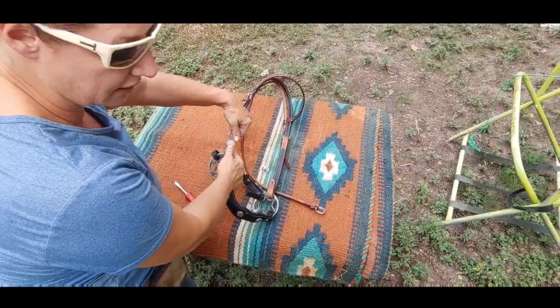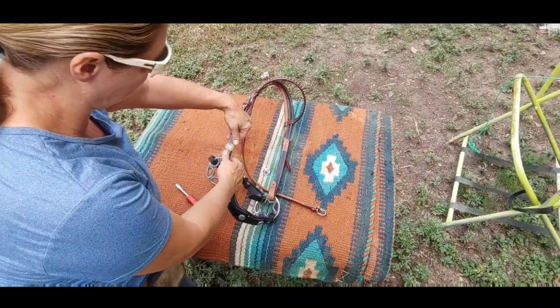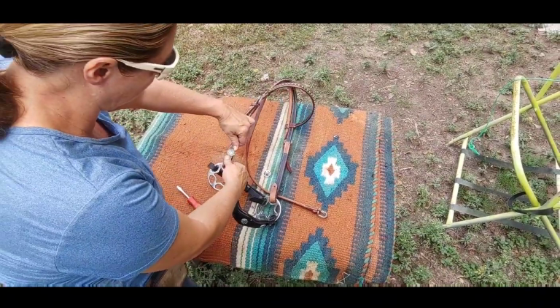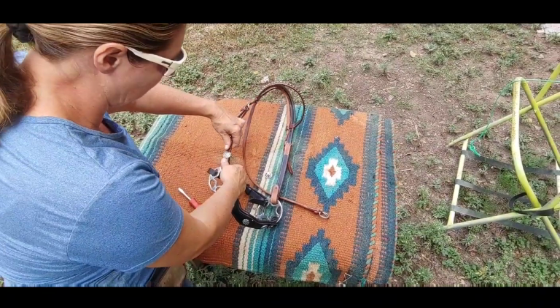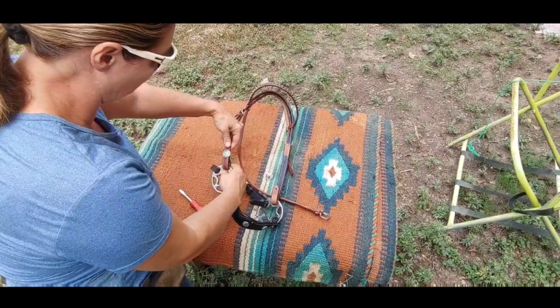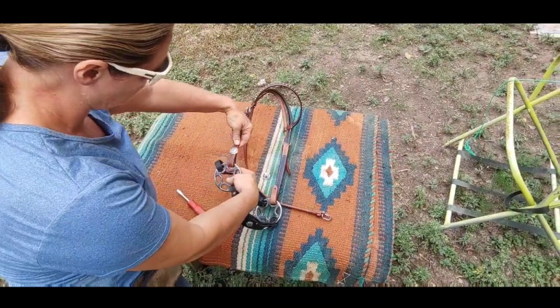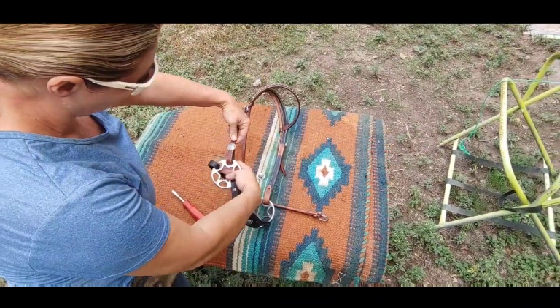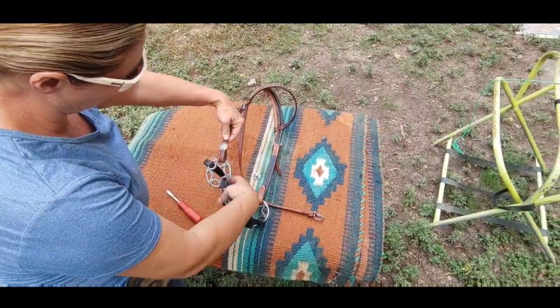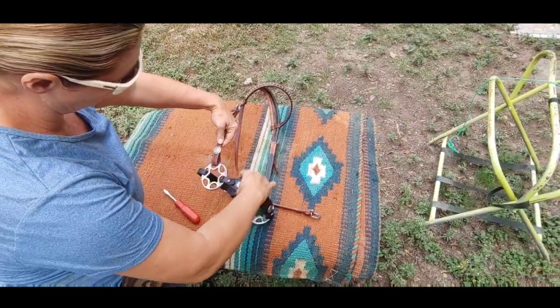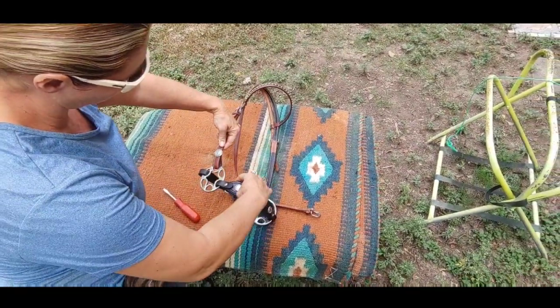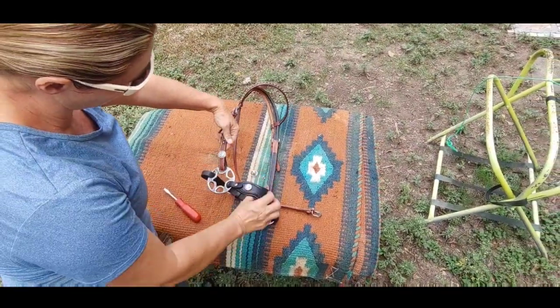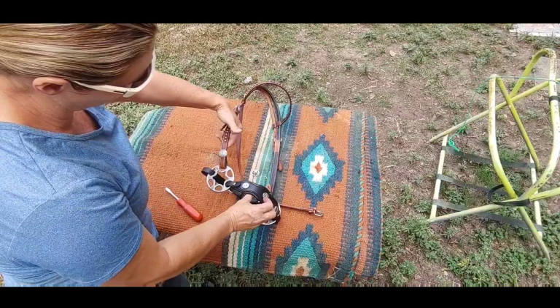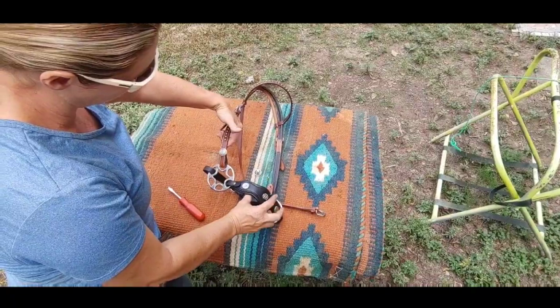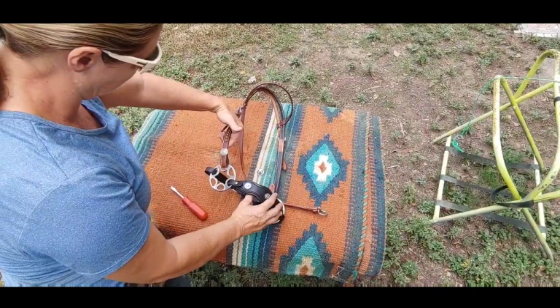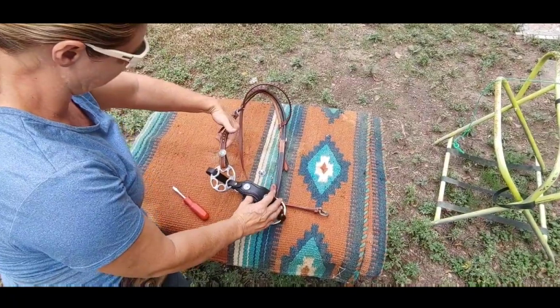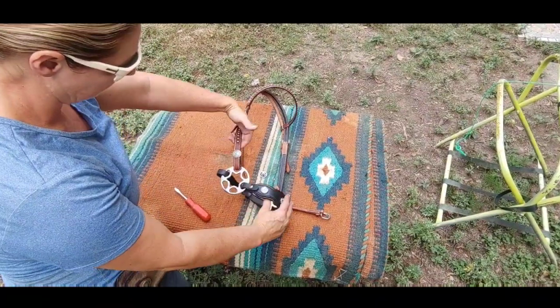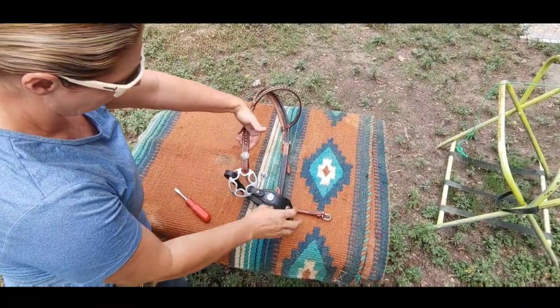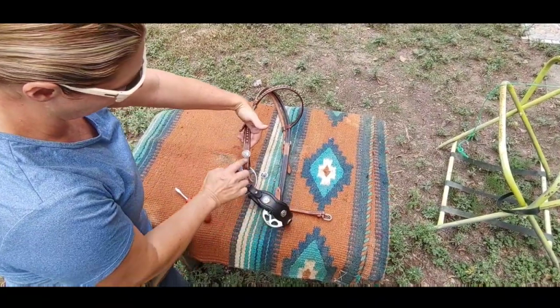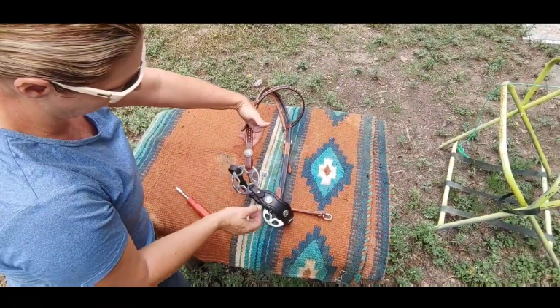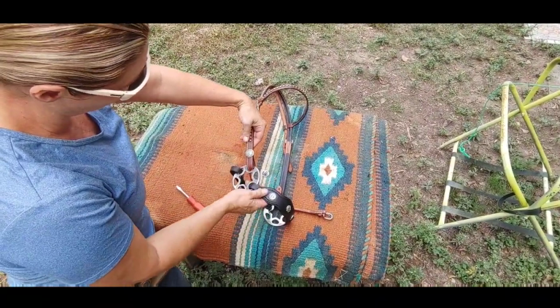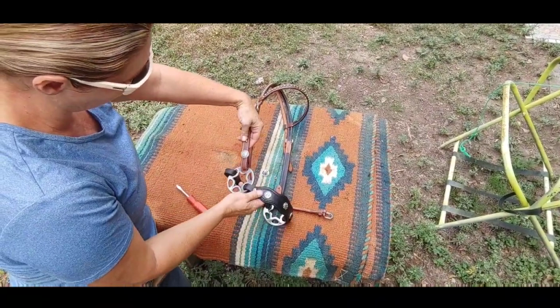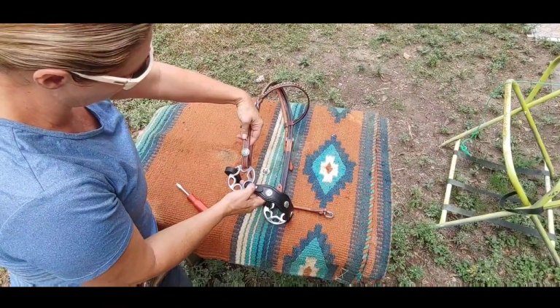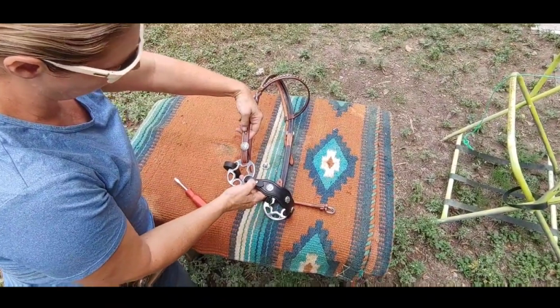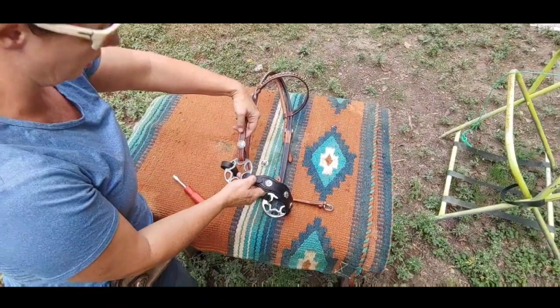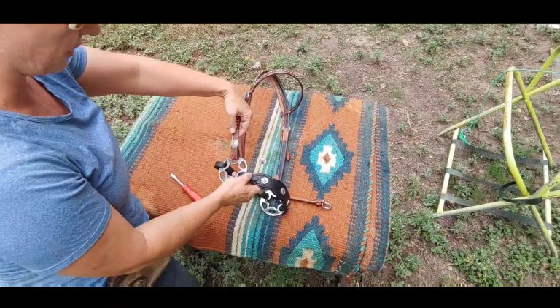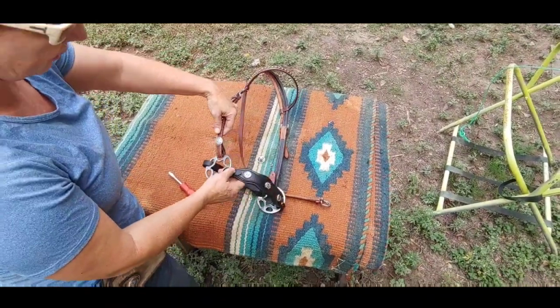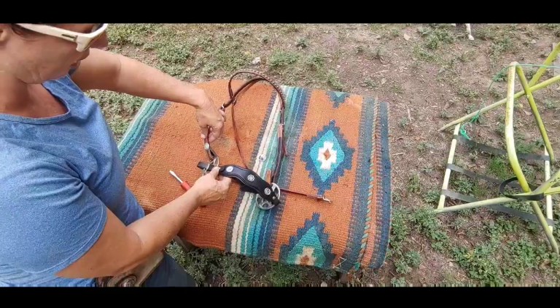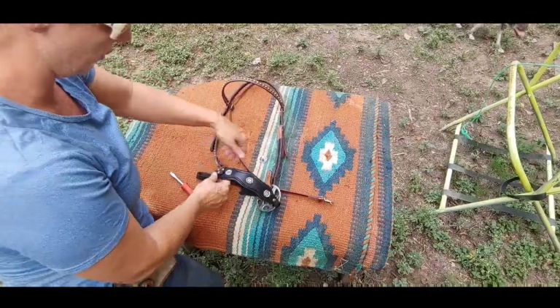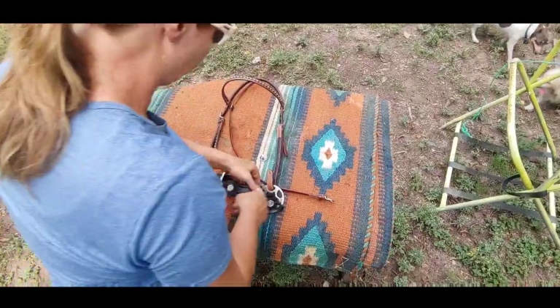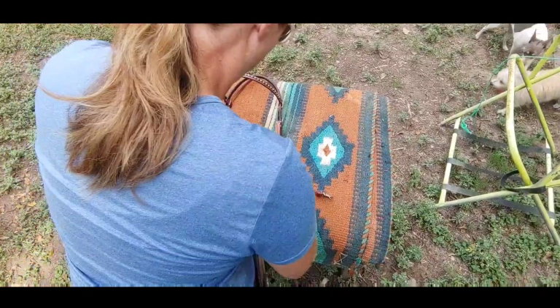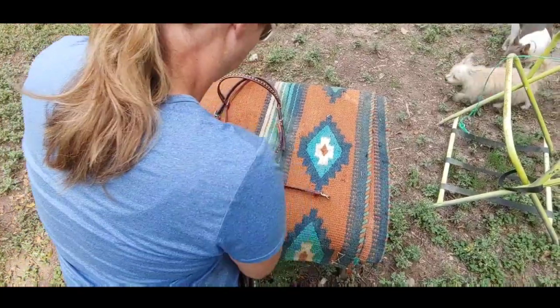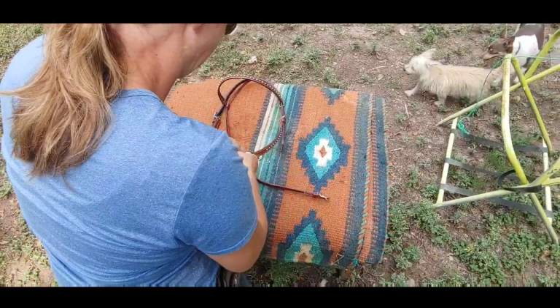If you want to make sure this is permanent you can always add a little bit of clear nail polish. There you go — you can see the black and the brown kind of contrast. I could also add another Chicago screw here, but I think that's kind of pretty.